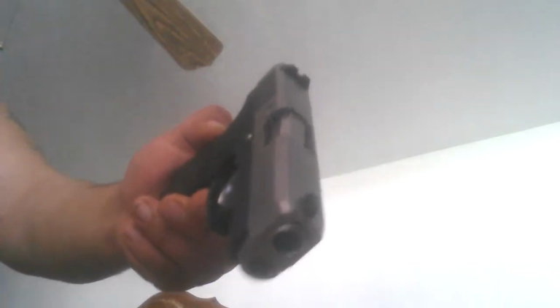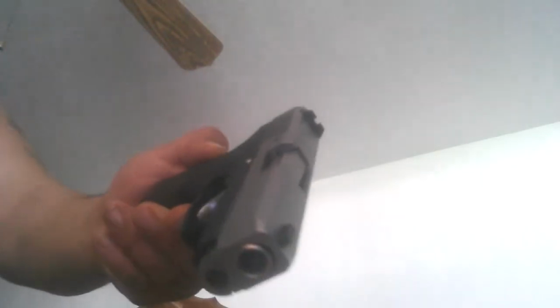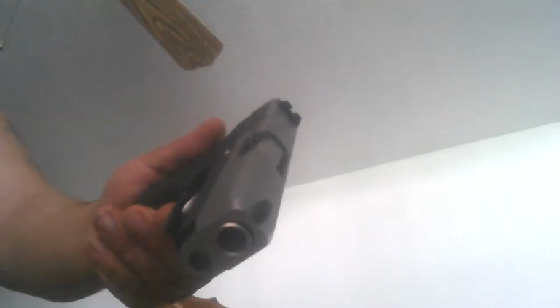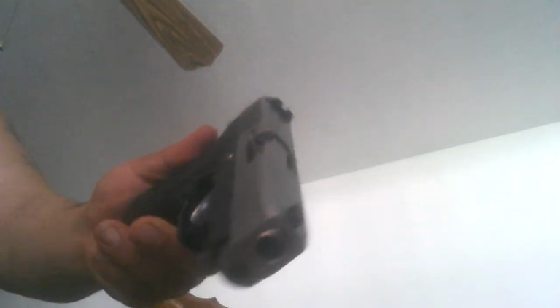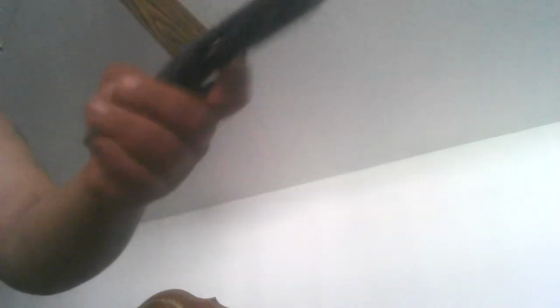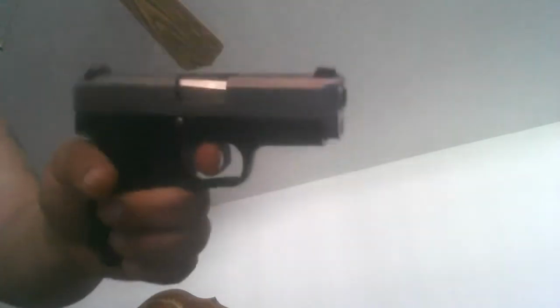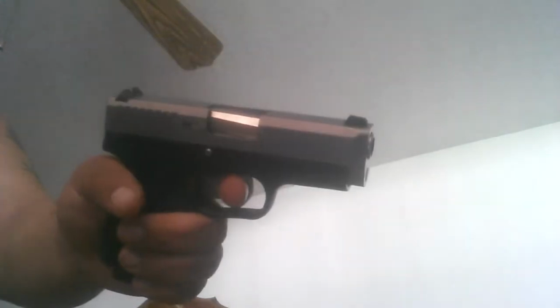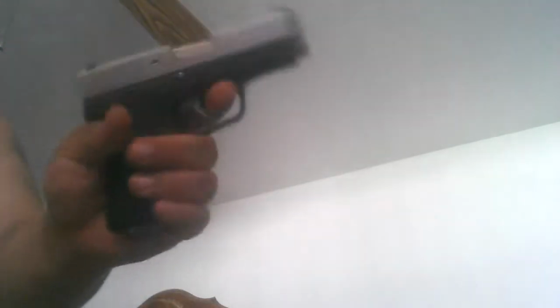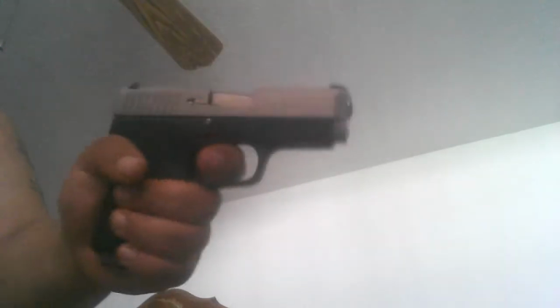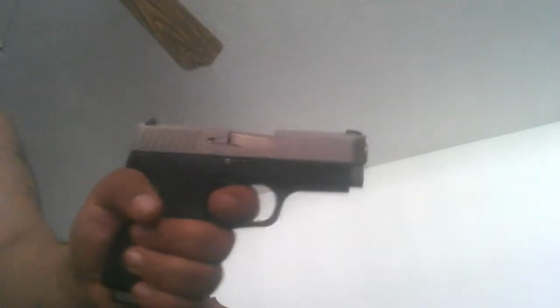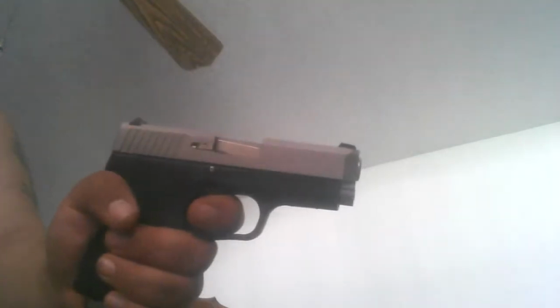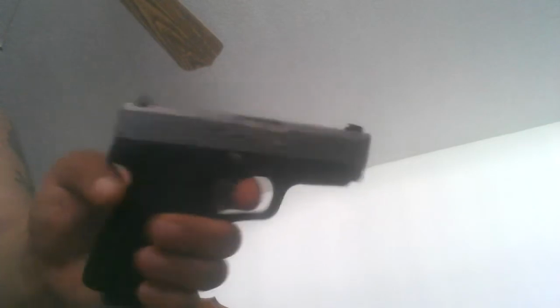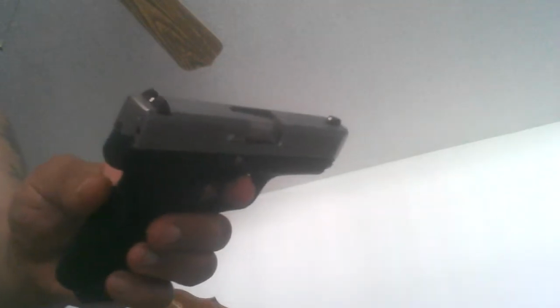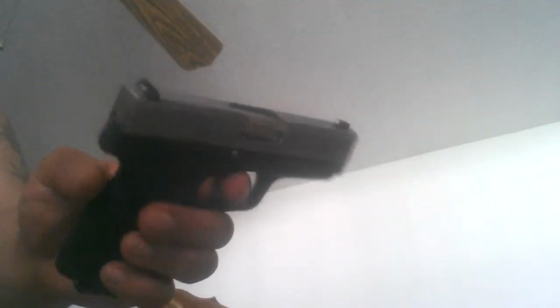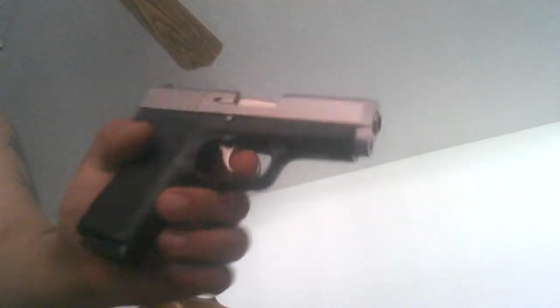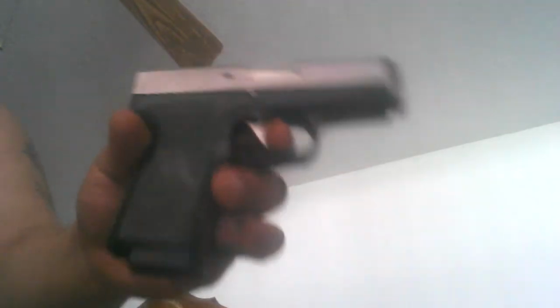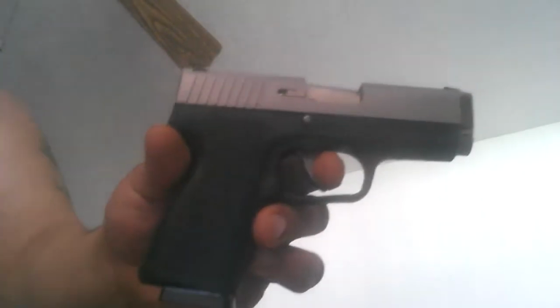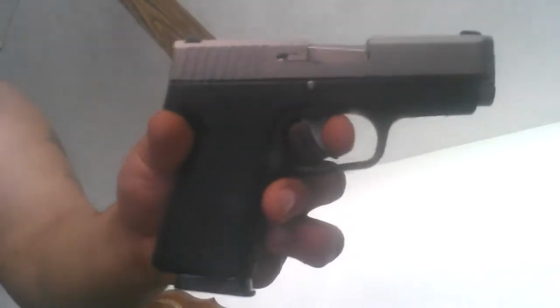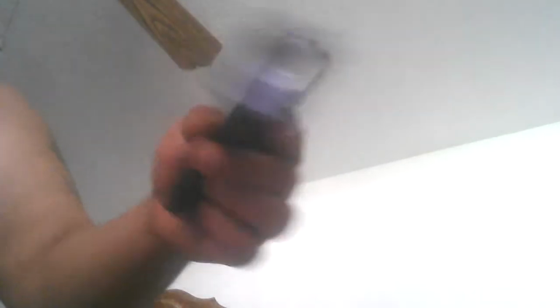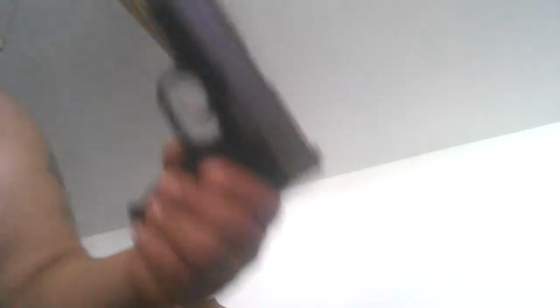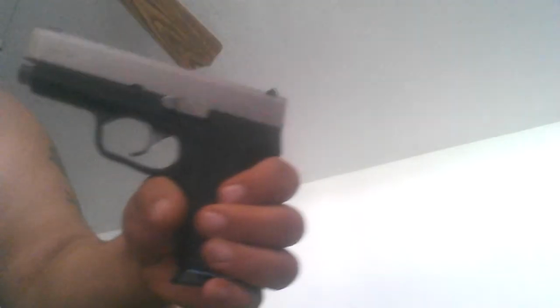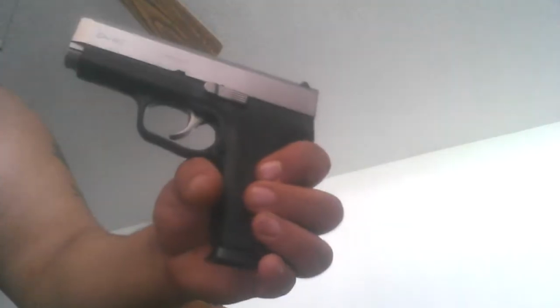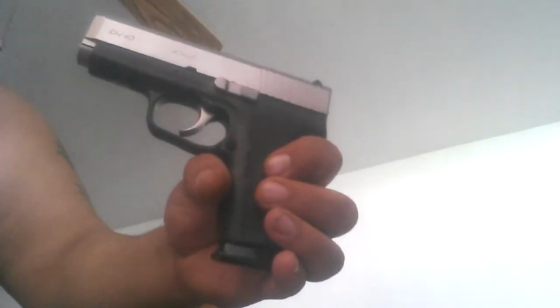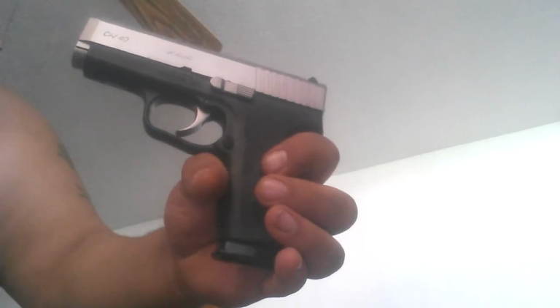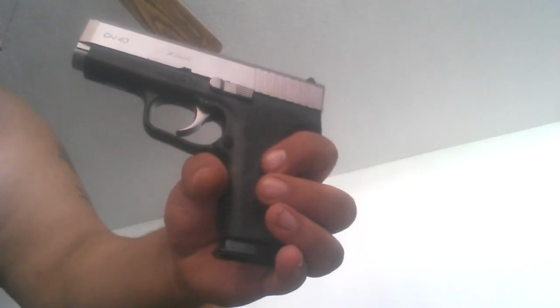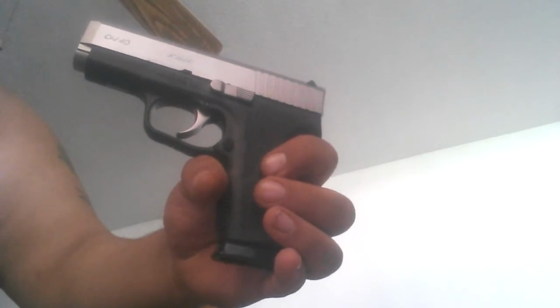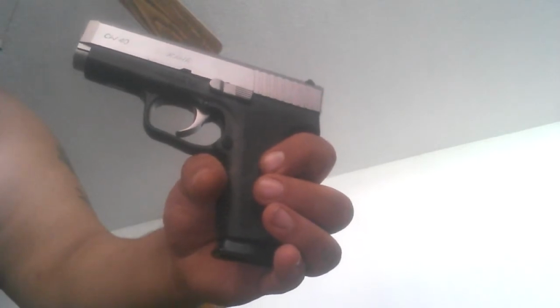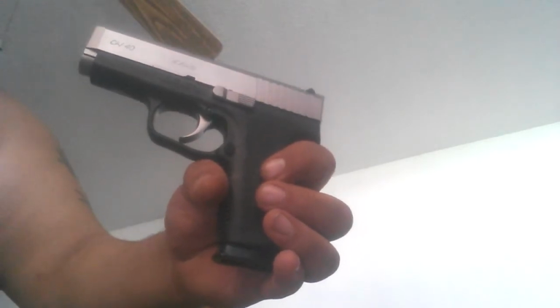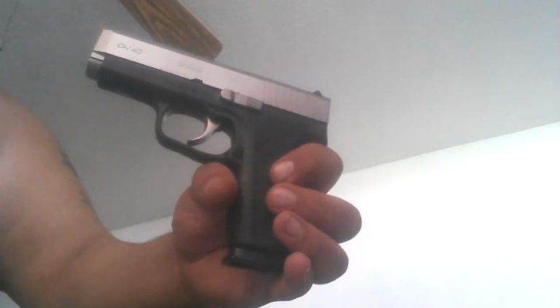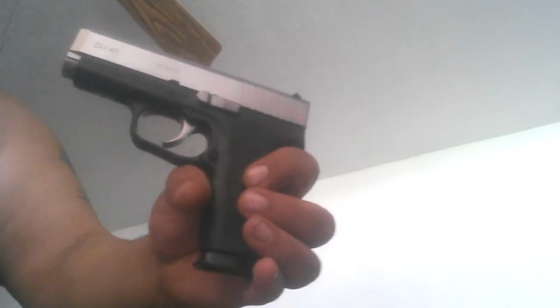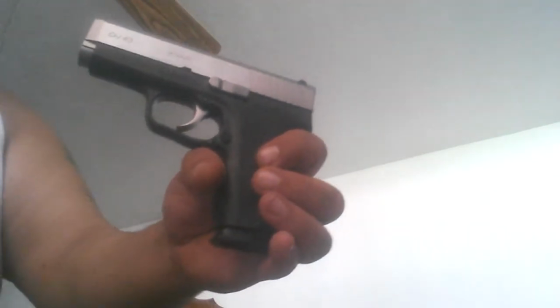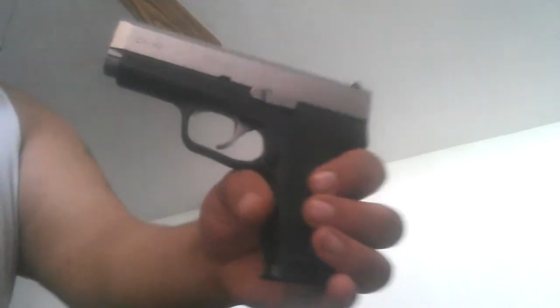Any more questions, just let me know. This is the Kahr CW40. Thank you for stopping by. If you have any questions or comments, go ahead and leave those. Thank you.